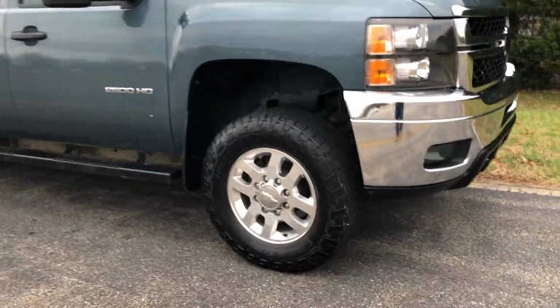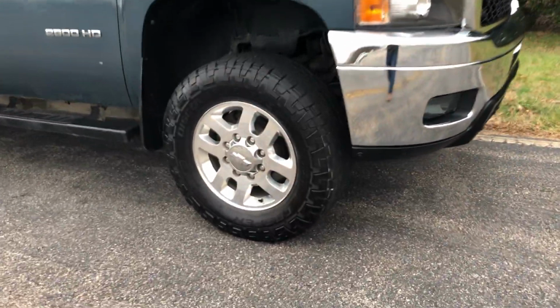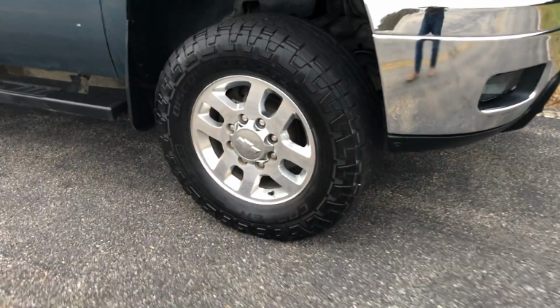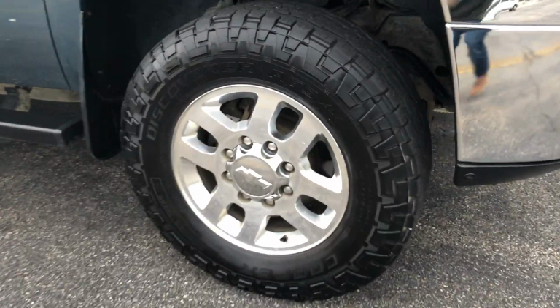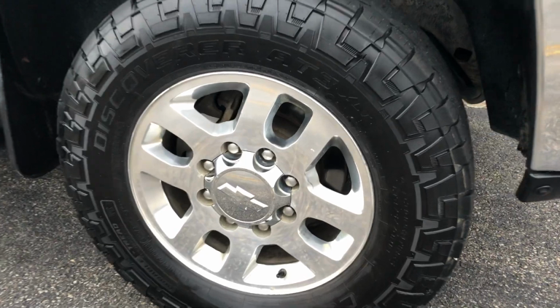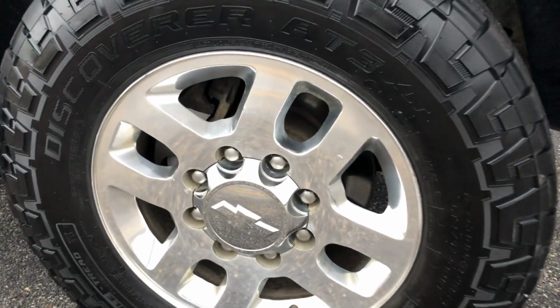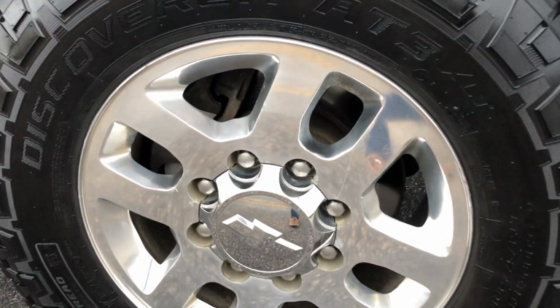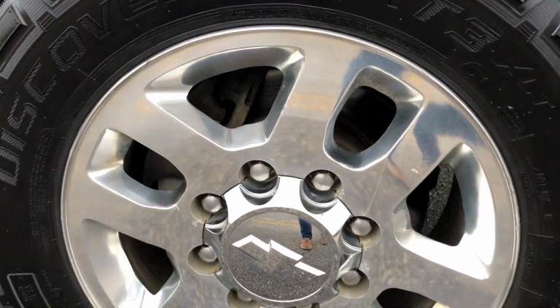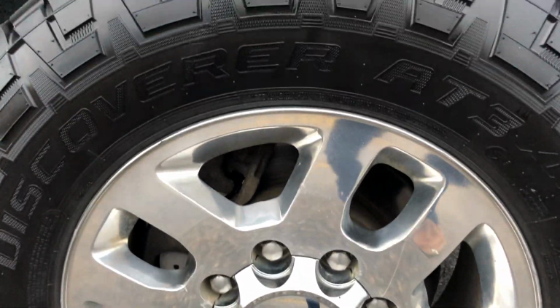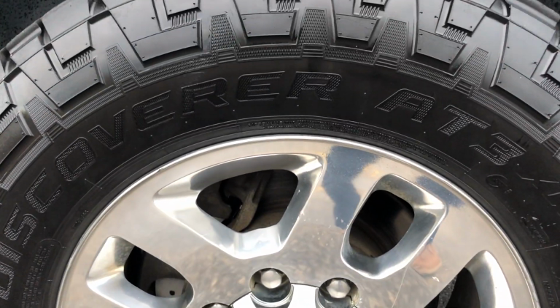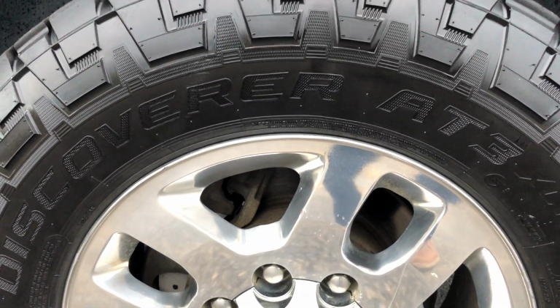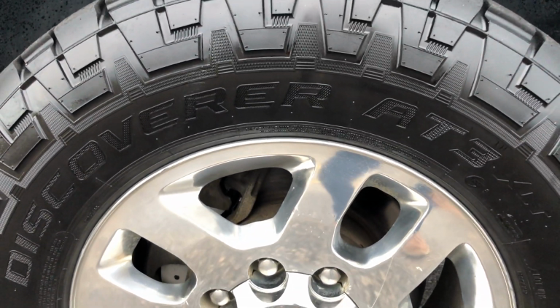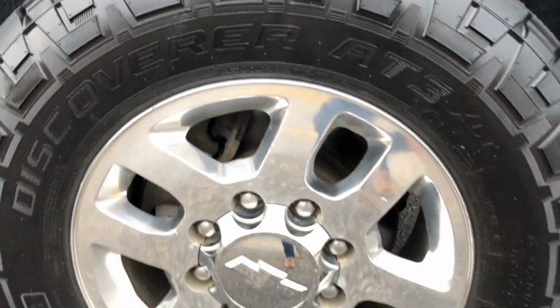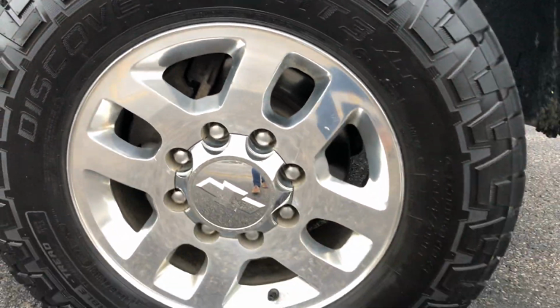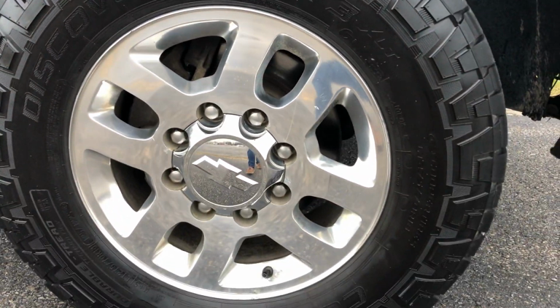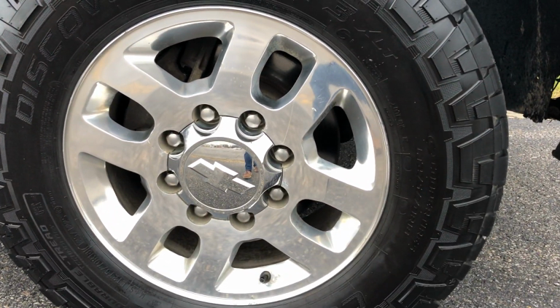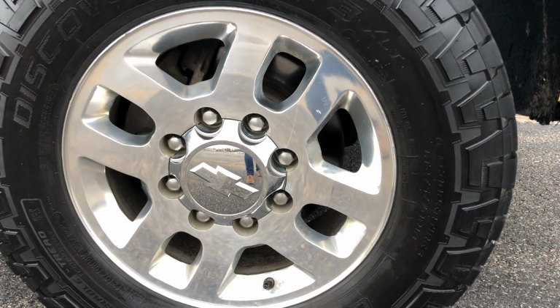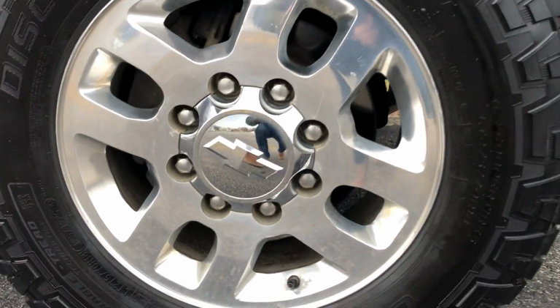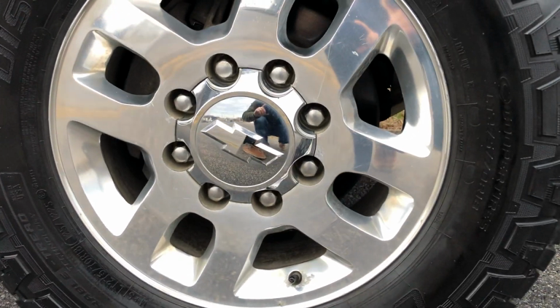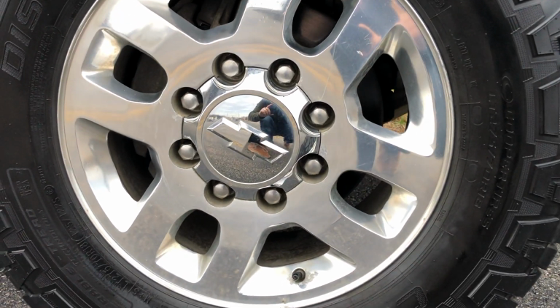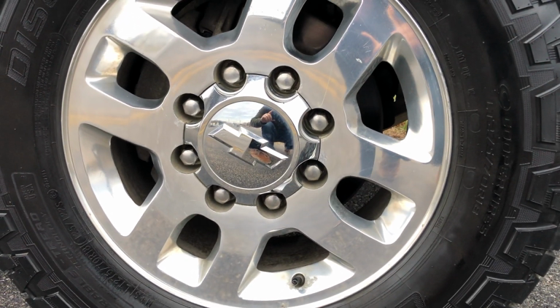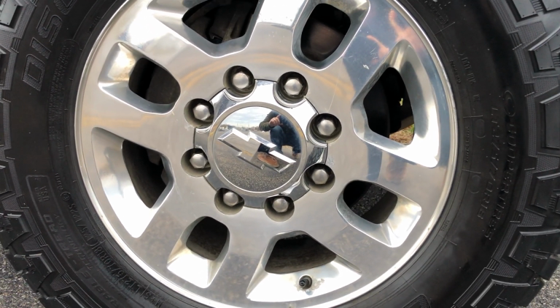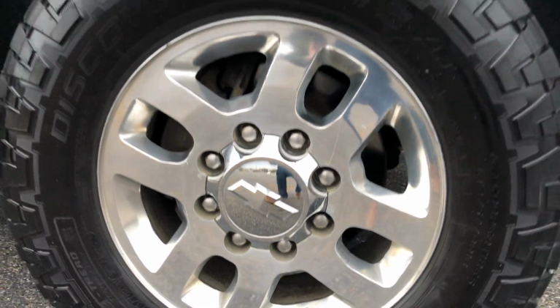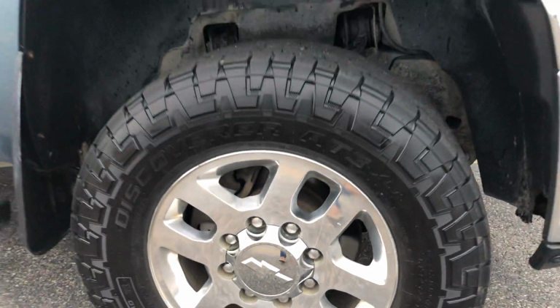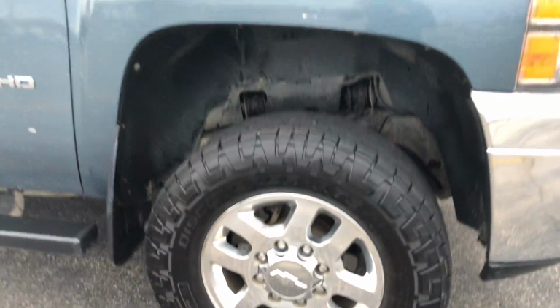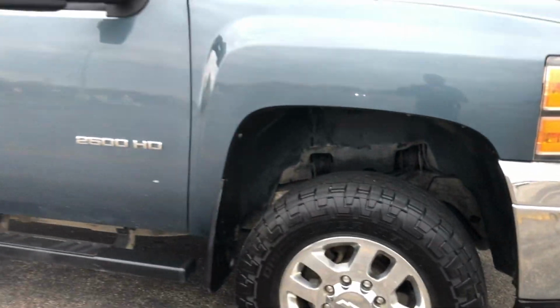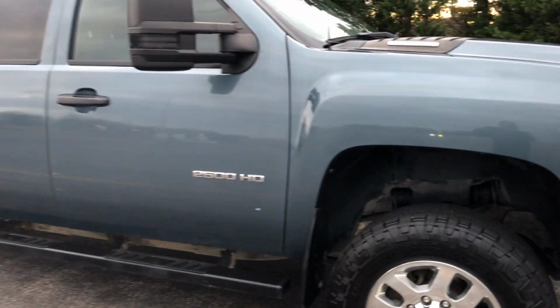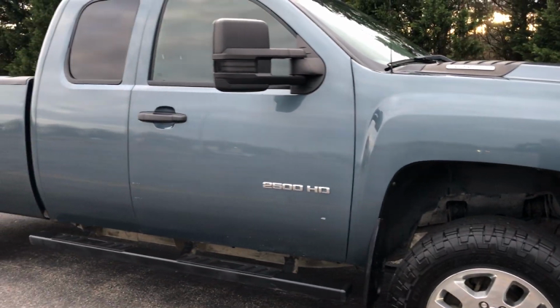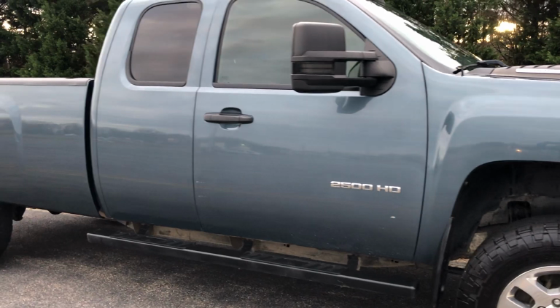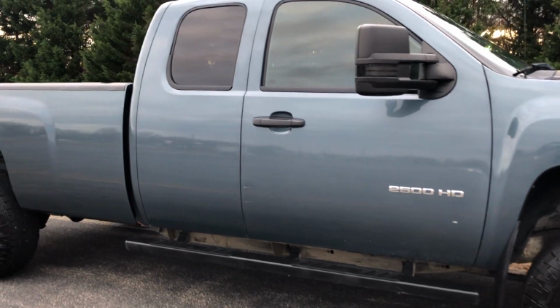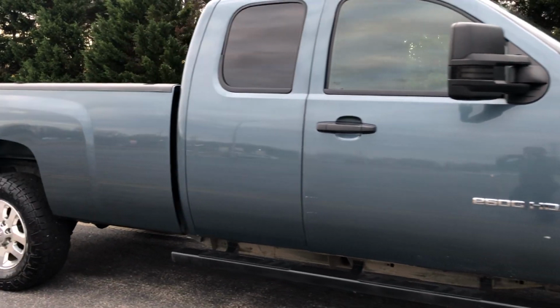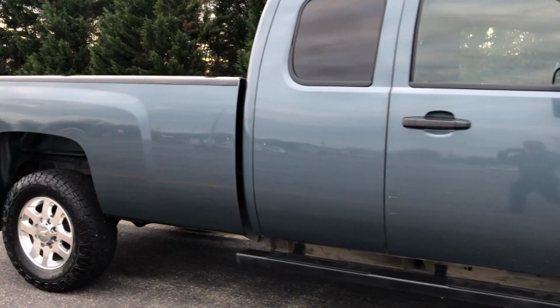The truck's been leveled out on a set of Cooper Discoverer tires. Still have plenty of tread left. It's a 275/70R18 — I think it equates out to about a 33.